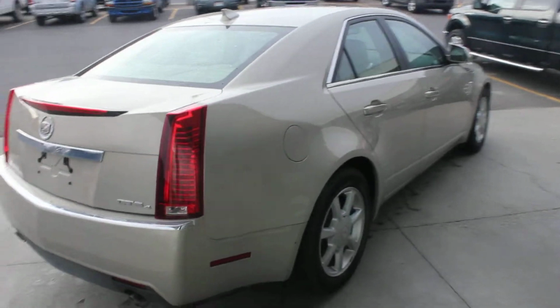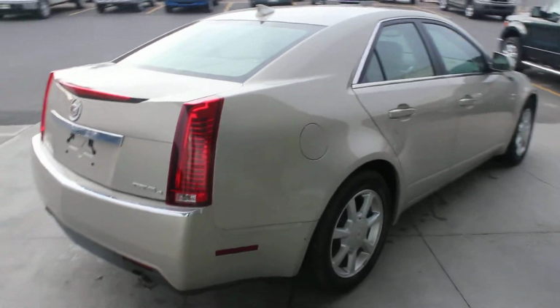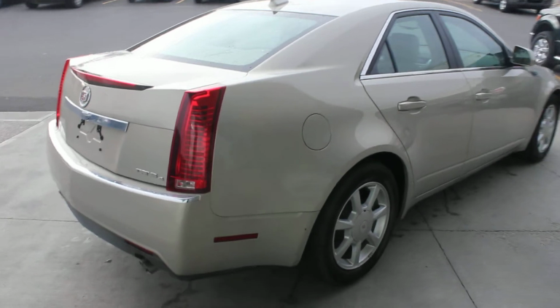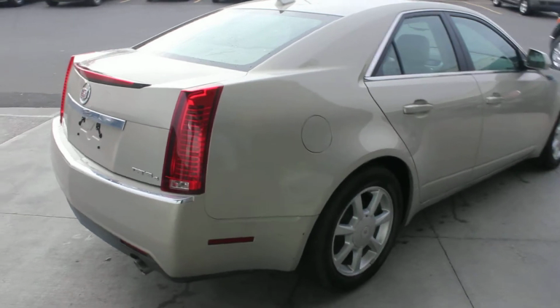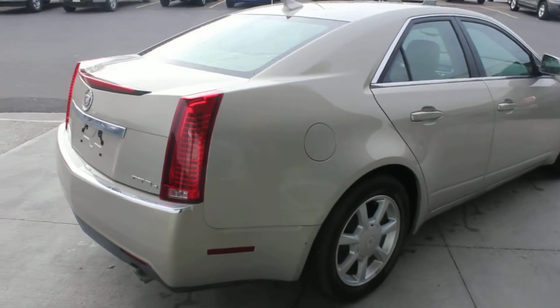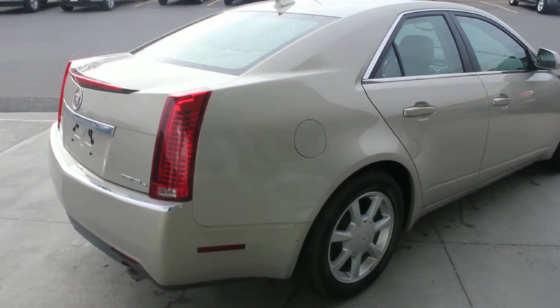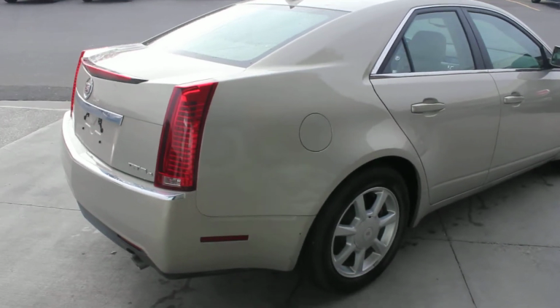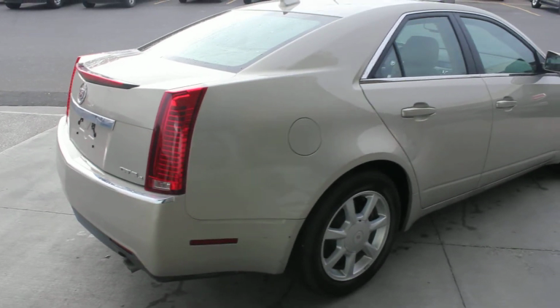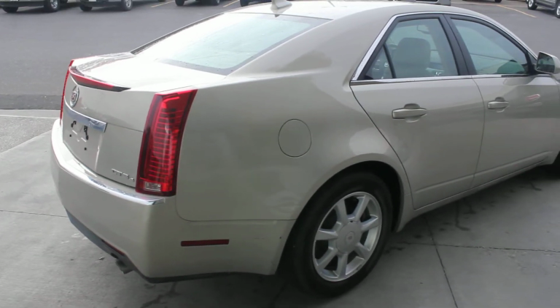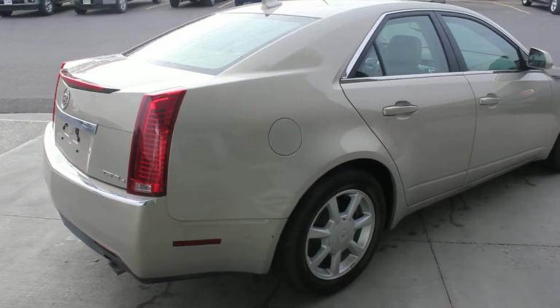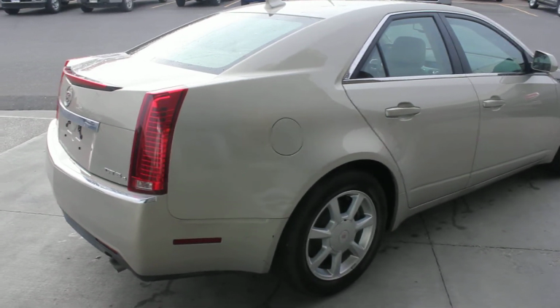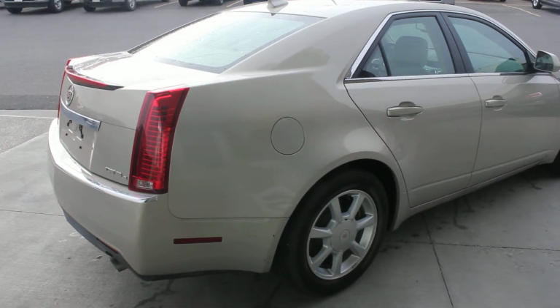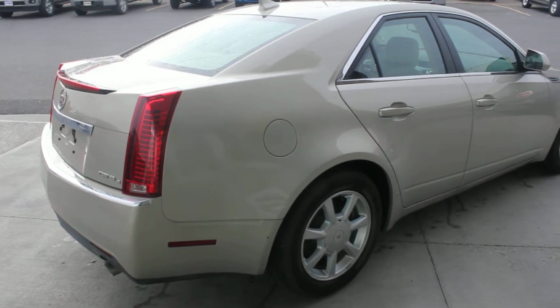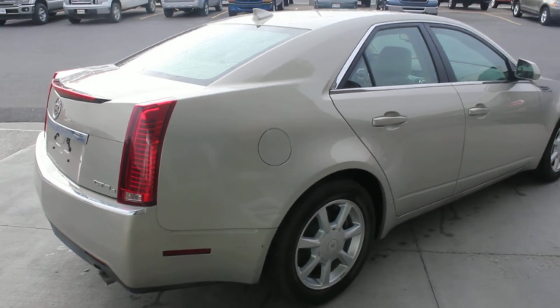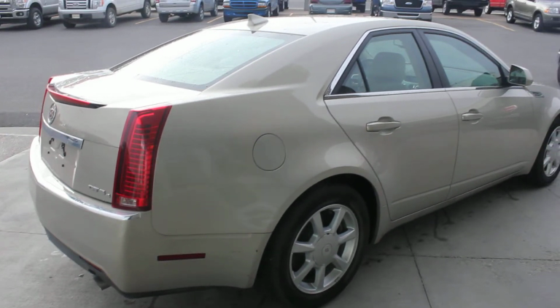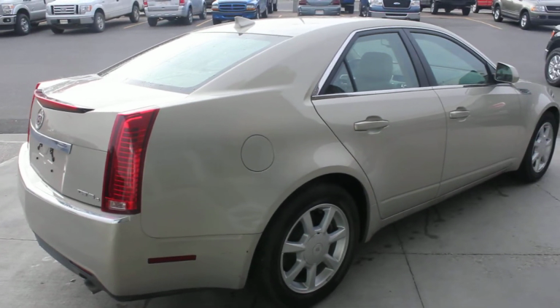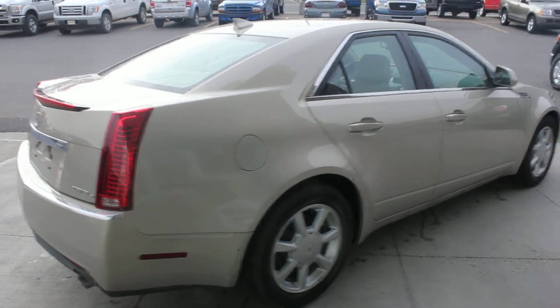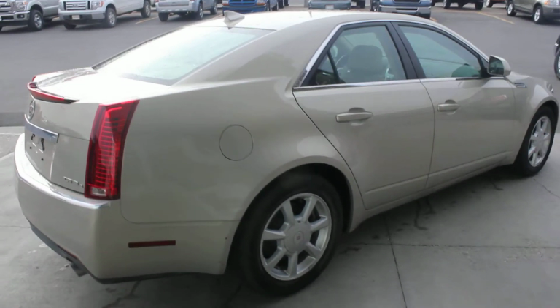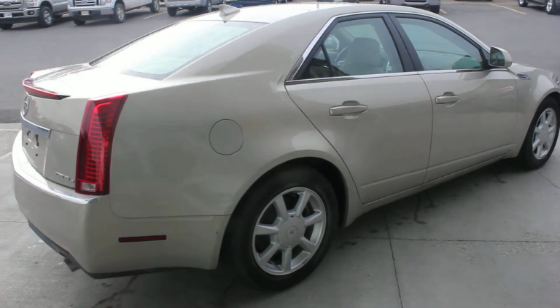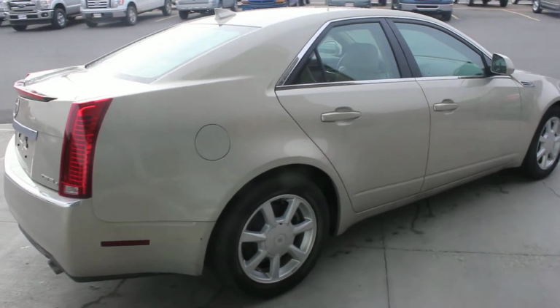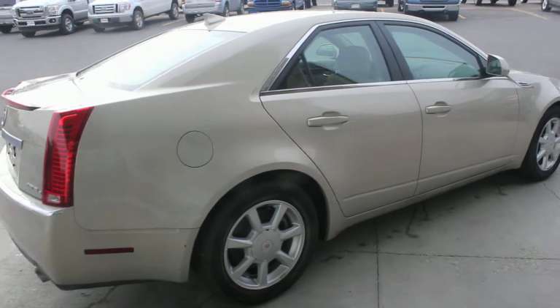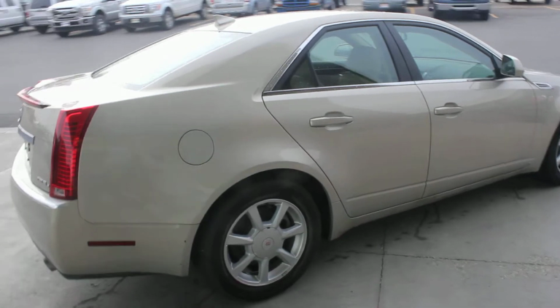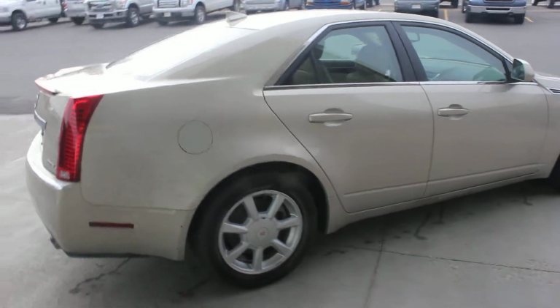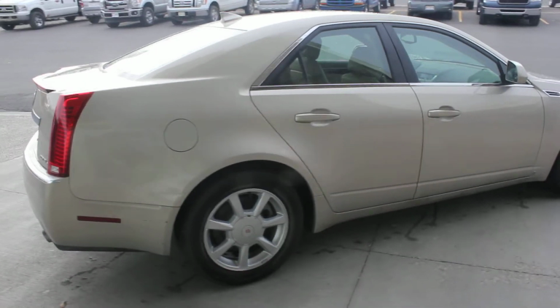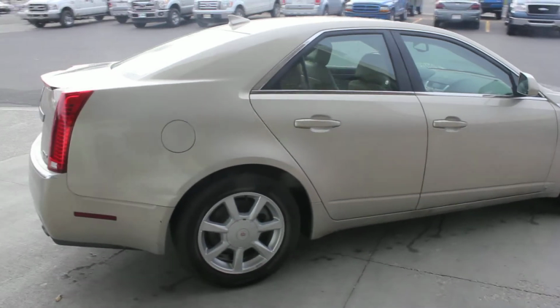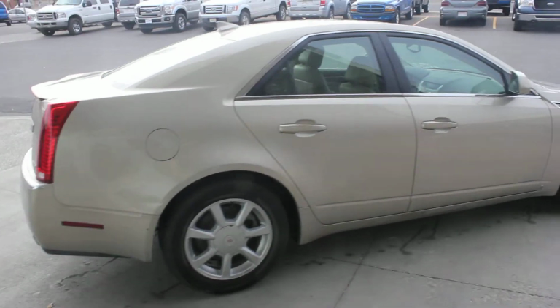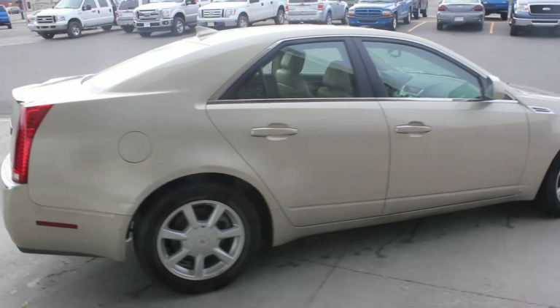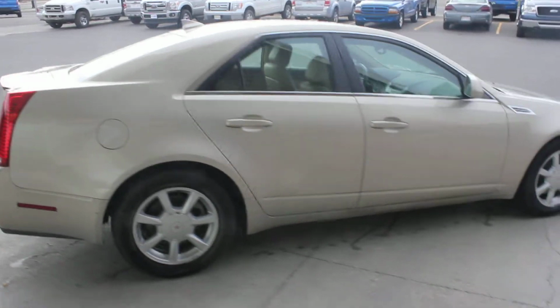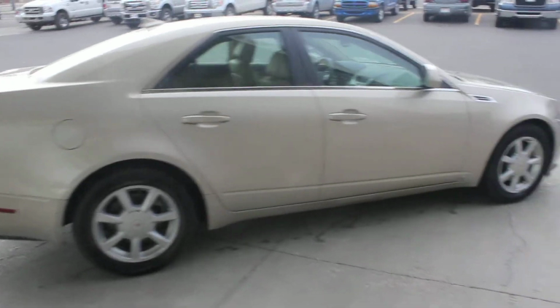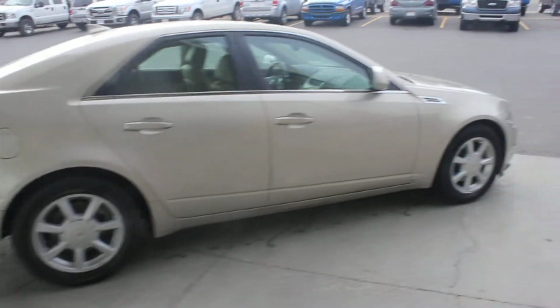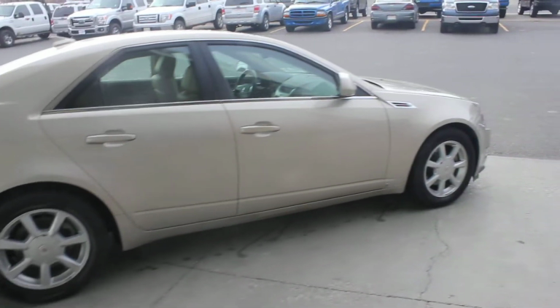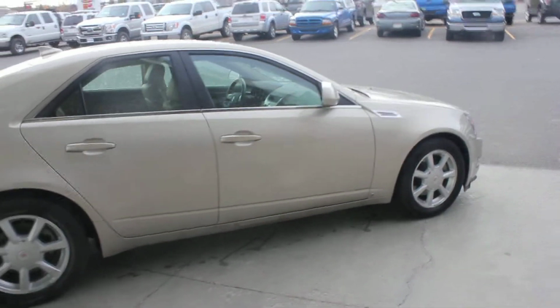There's the rub on the bottom panel there. I don't think that's anything too serious — probably four or five hundred bucks will fix that. That's really it with this car though.